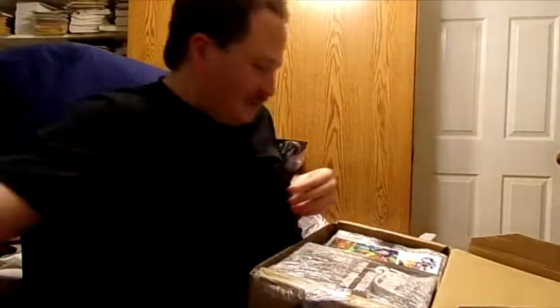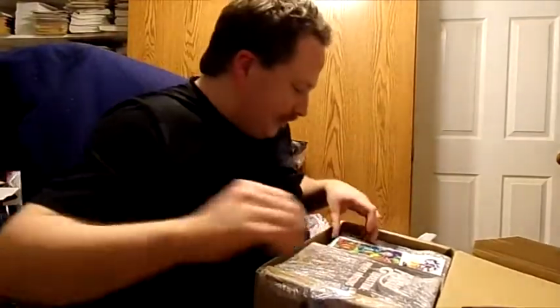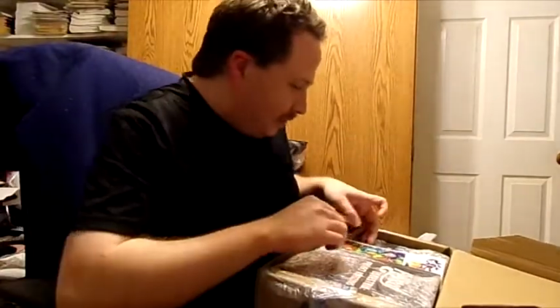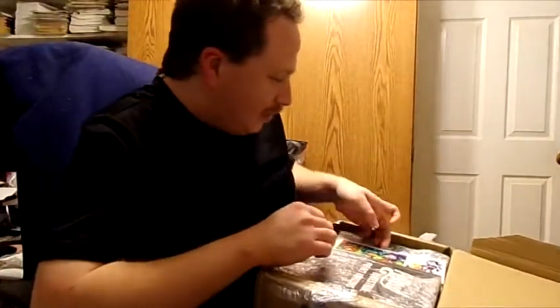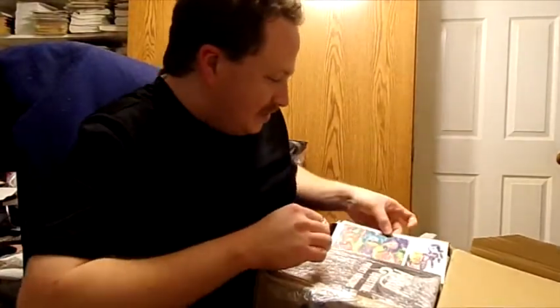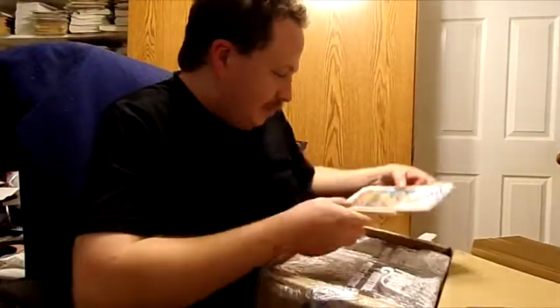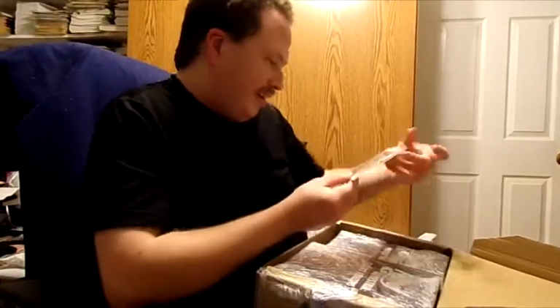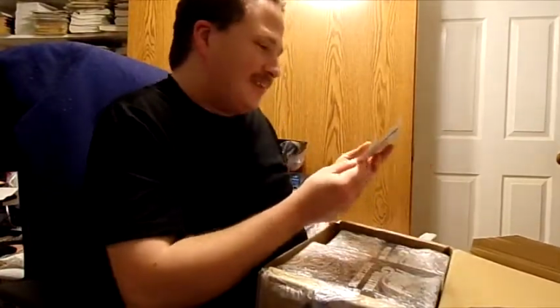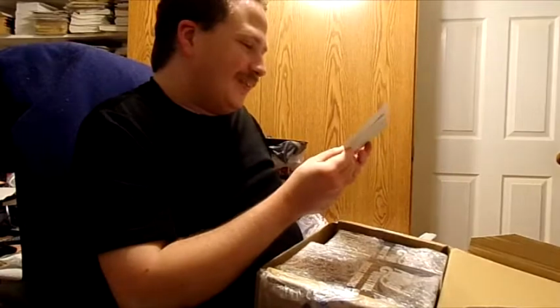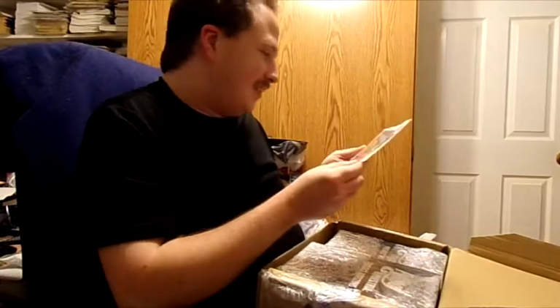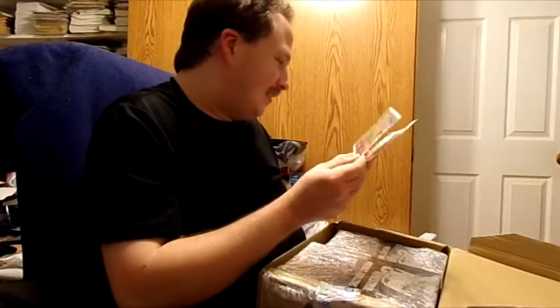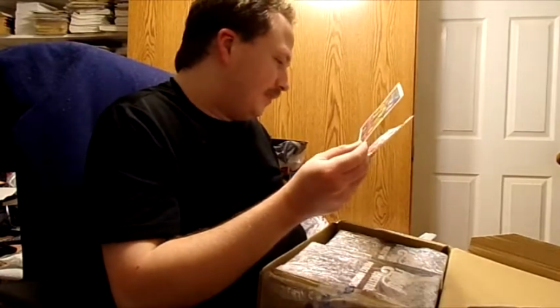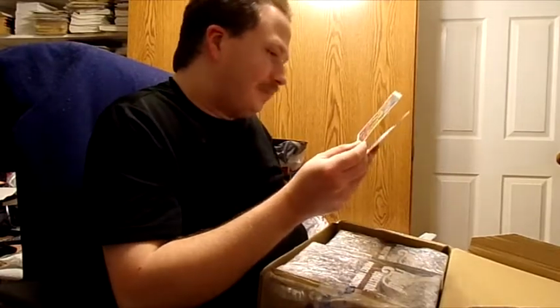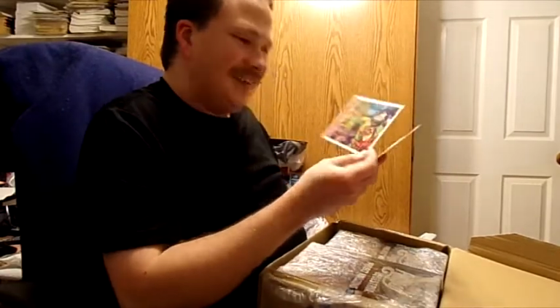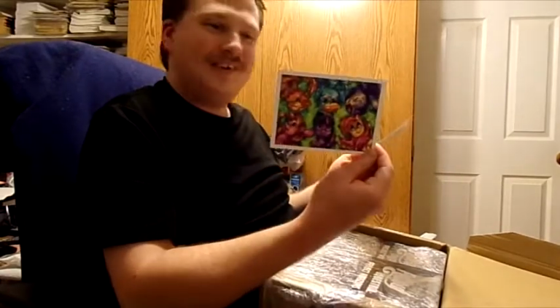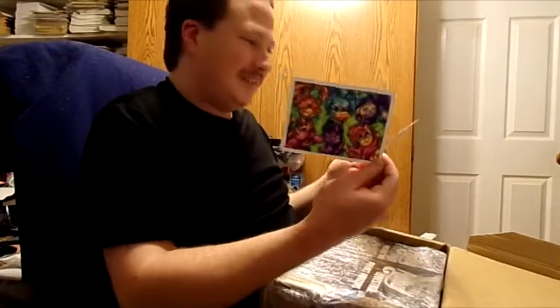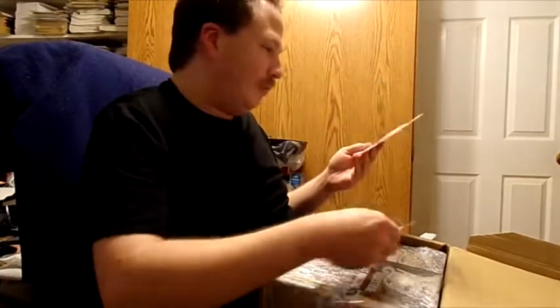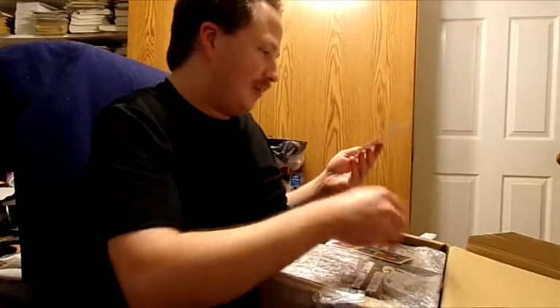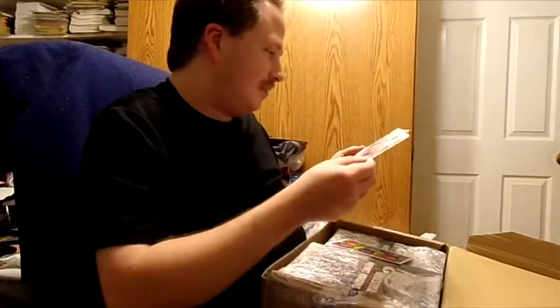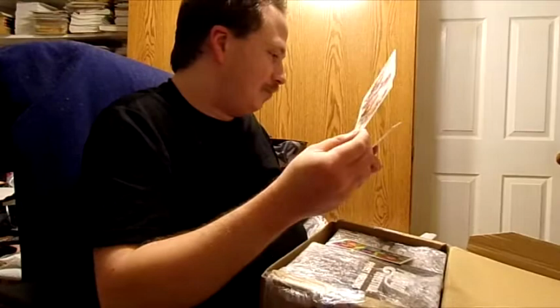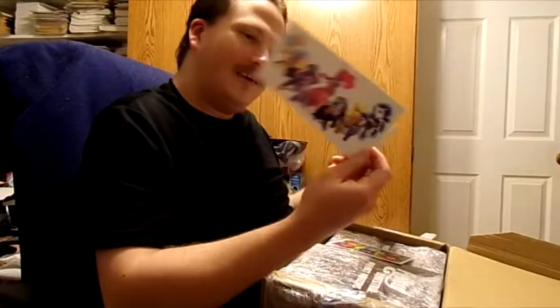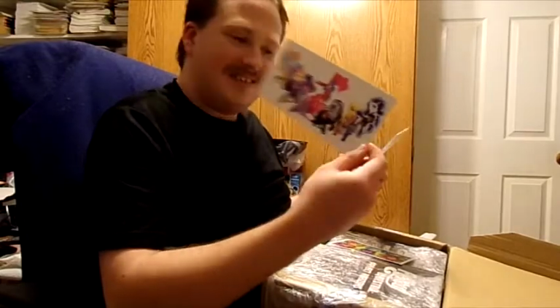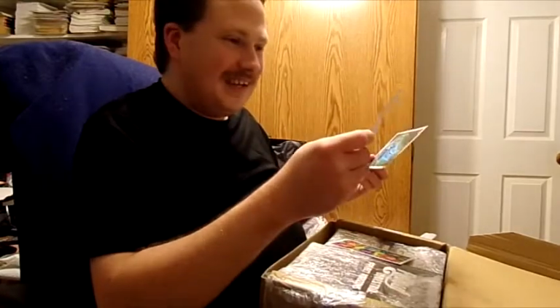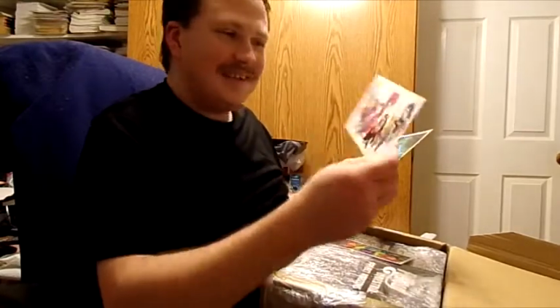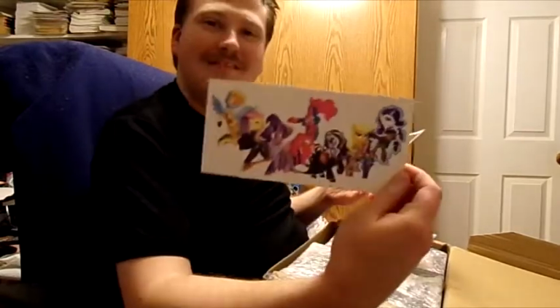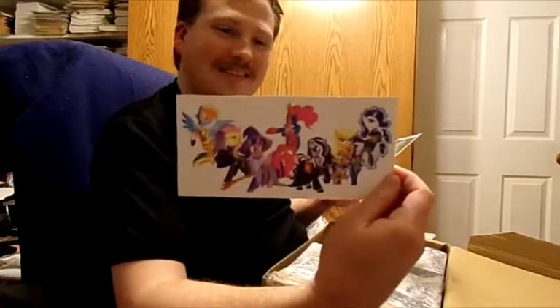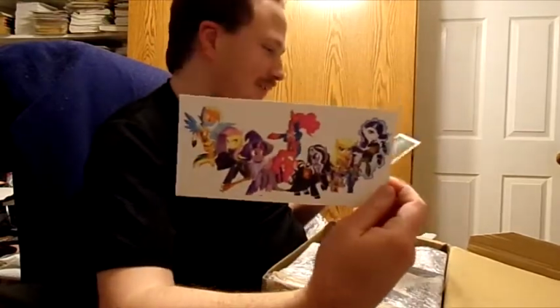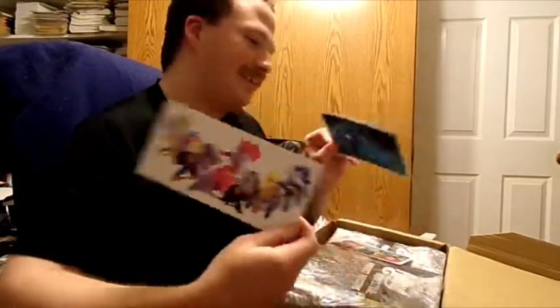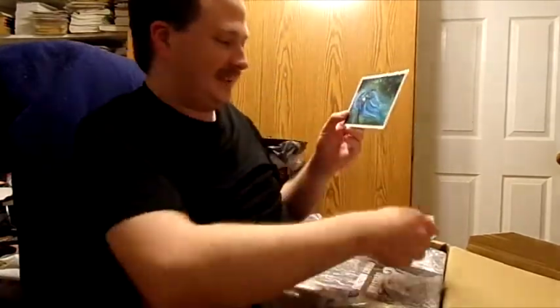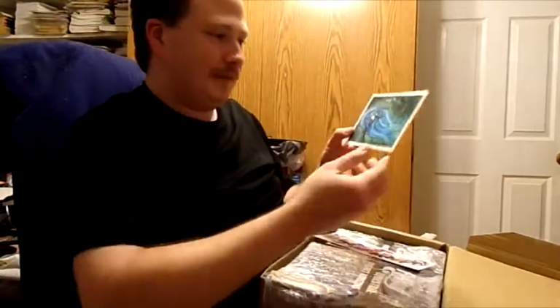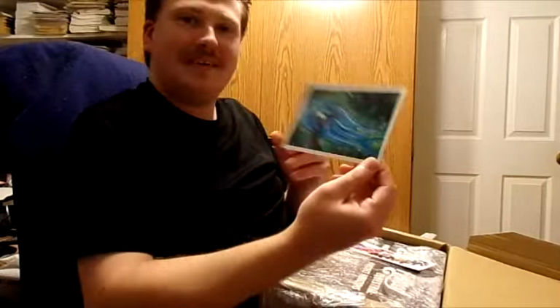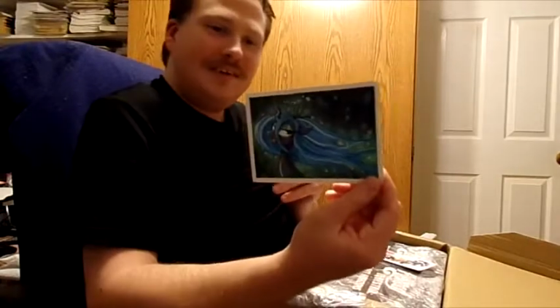Oh my gosh, they also include cute little art pieces. That's so cool. Oh, that's so cute — postcards! That's so neat, I love it. That's so cool, and Chrysalis — it's so cute.